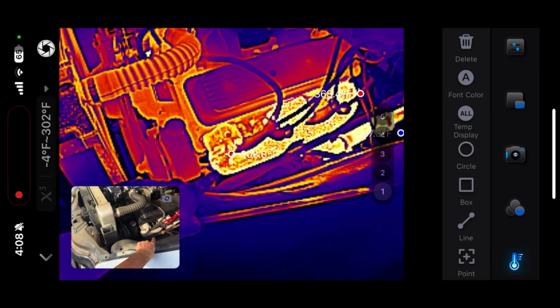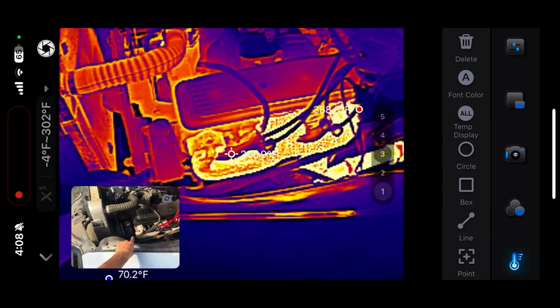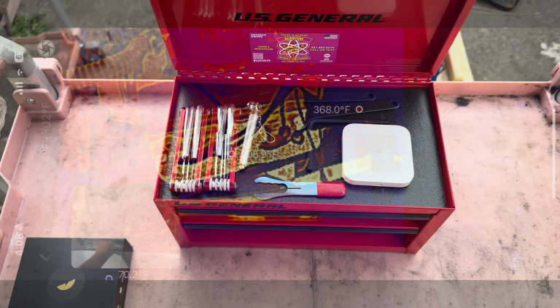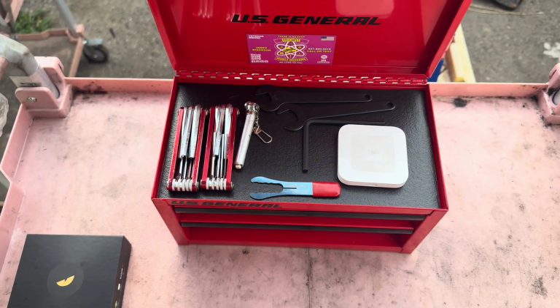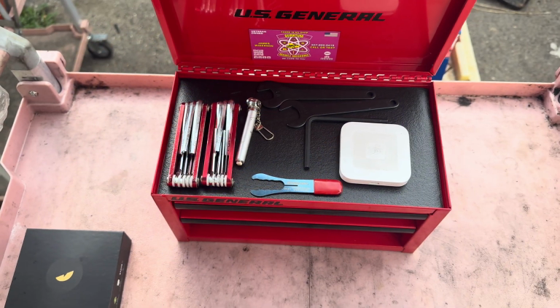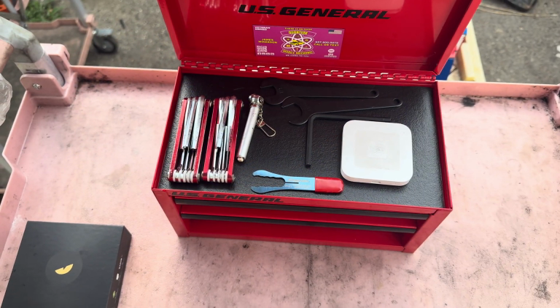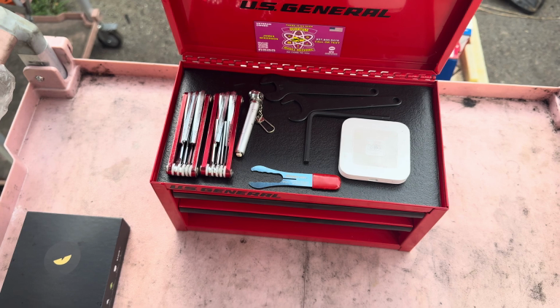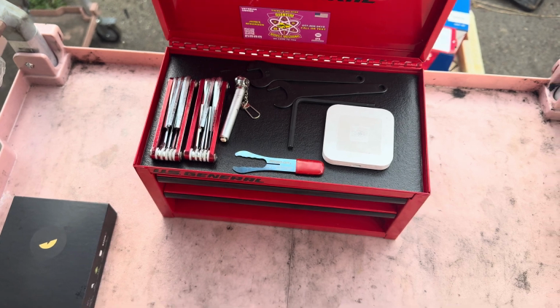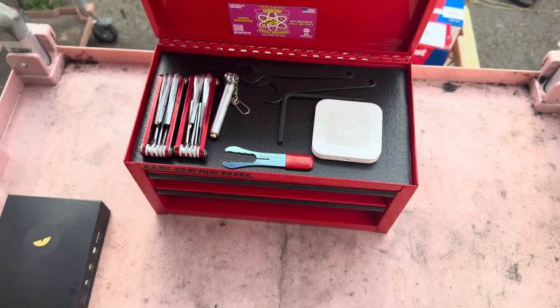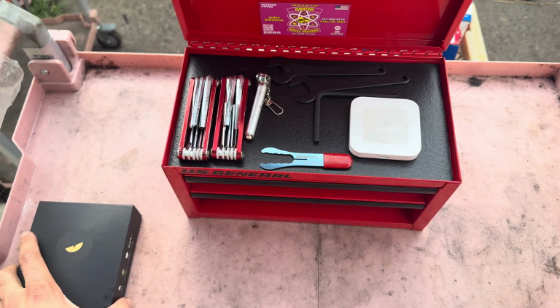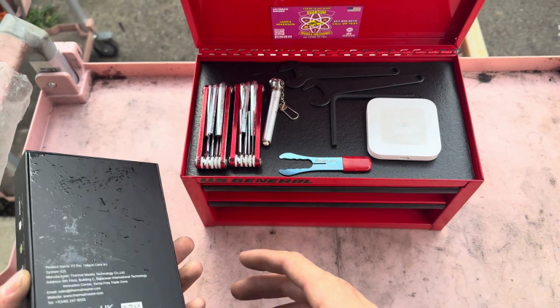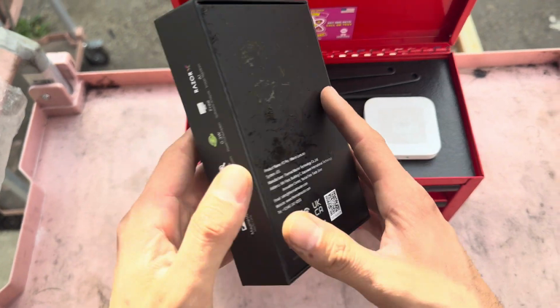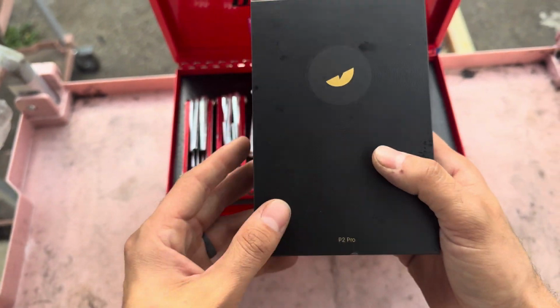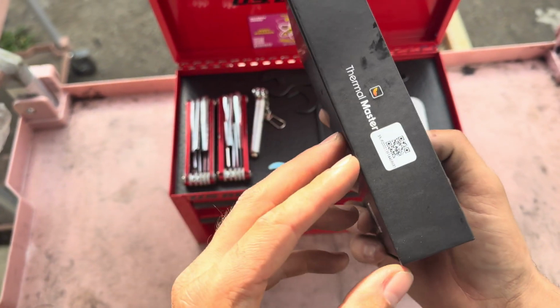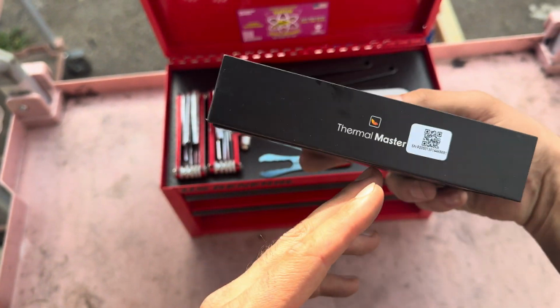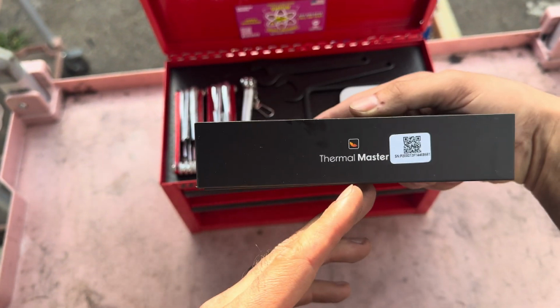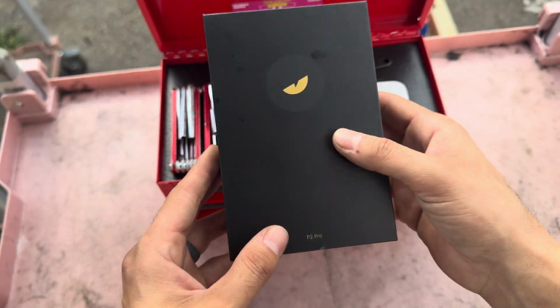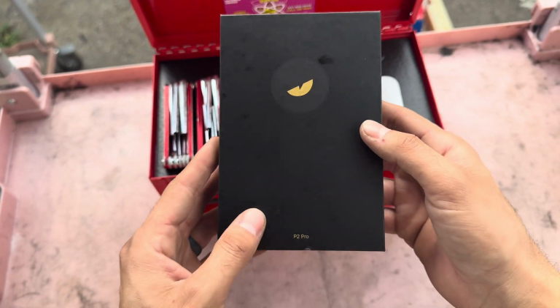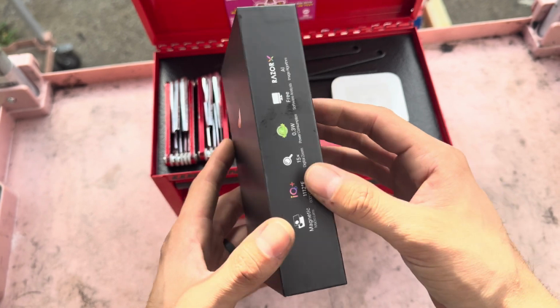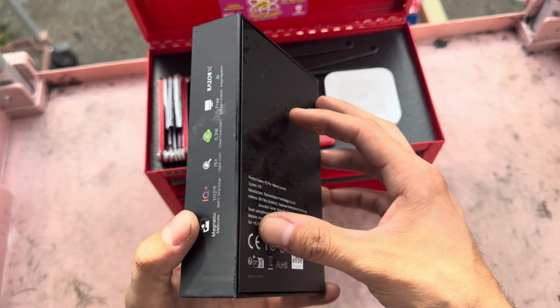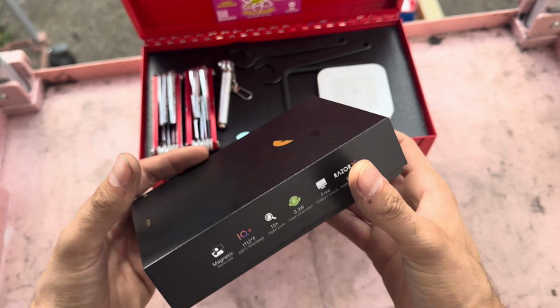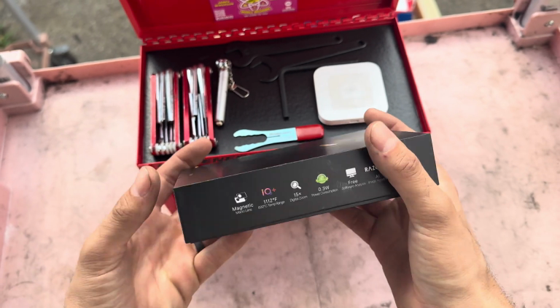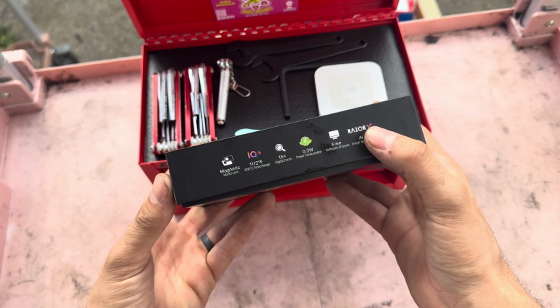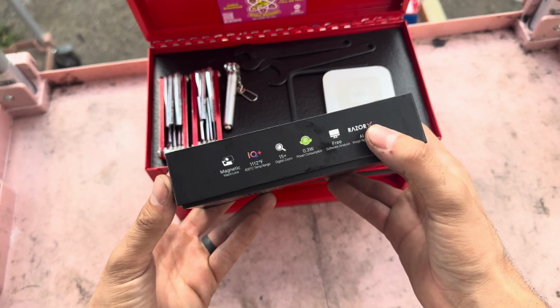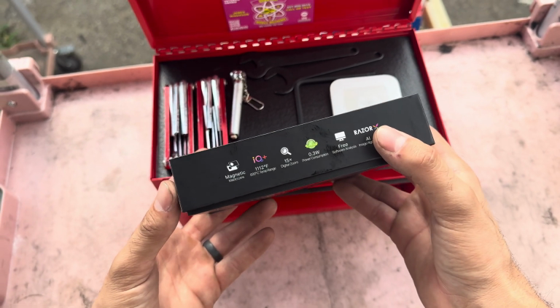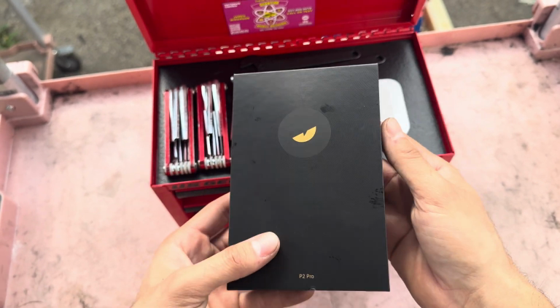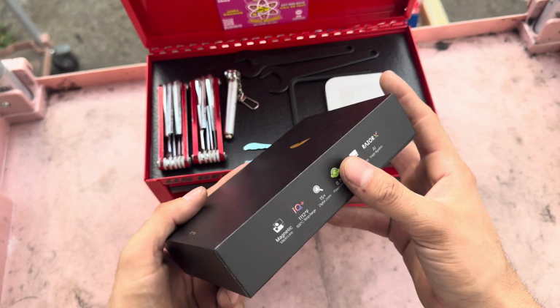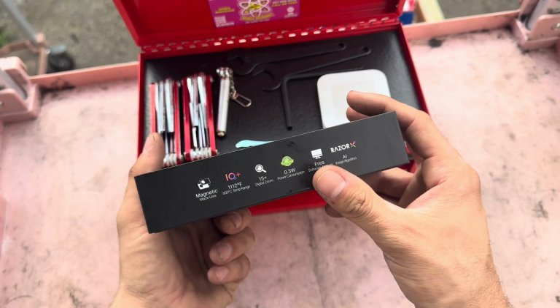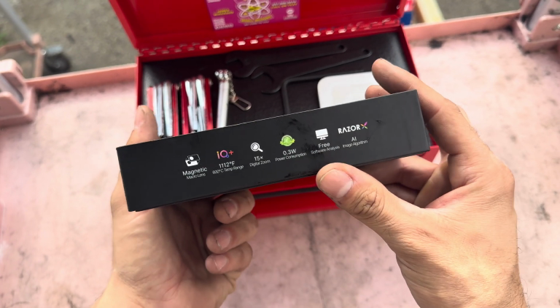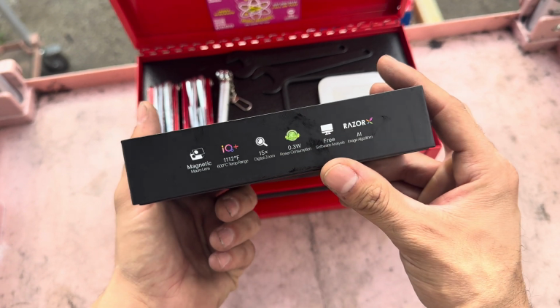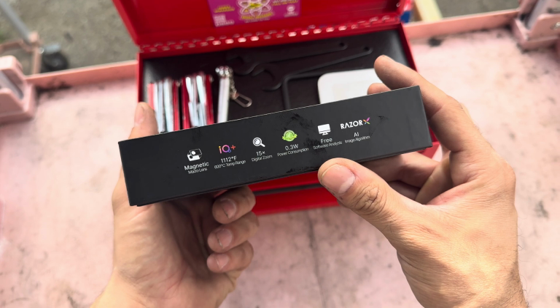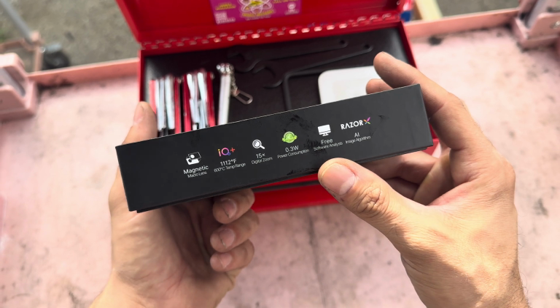Hi, I'm James, Quantum Mechanic. Today we're talking about this thermal master thermal camera that attaches to your phone. This thing is absolutely fantastic — here's some details if you guys want to check it out.